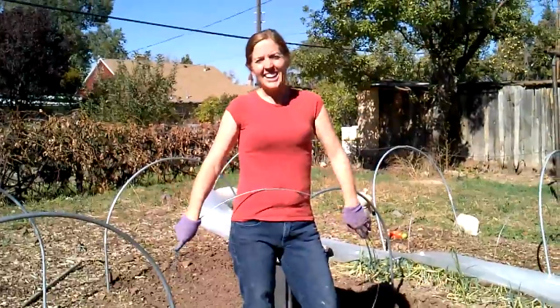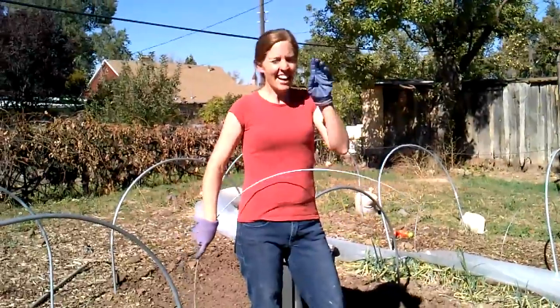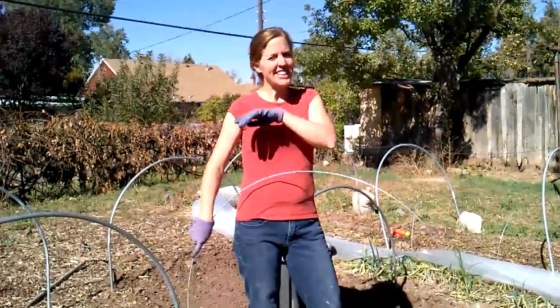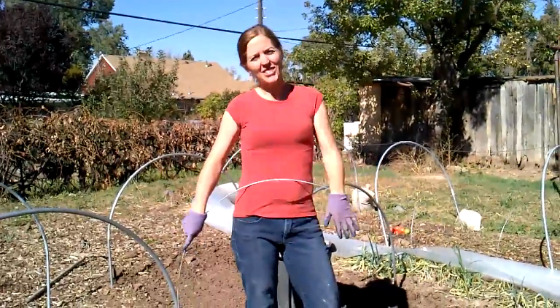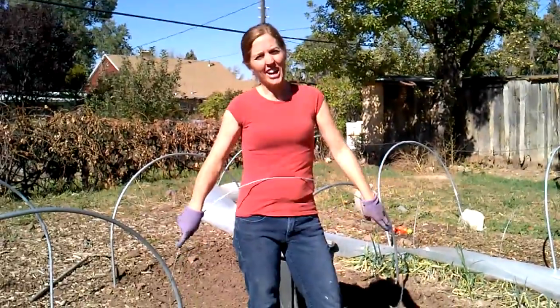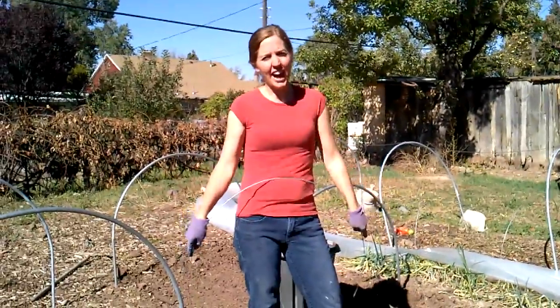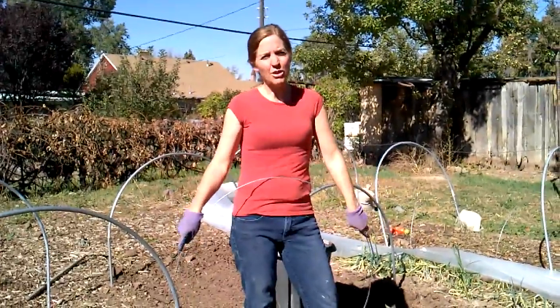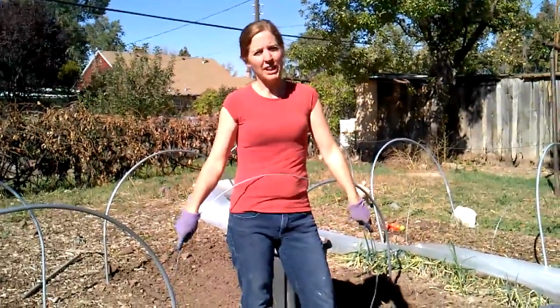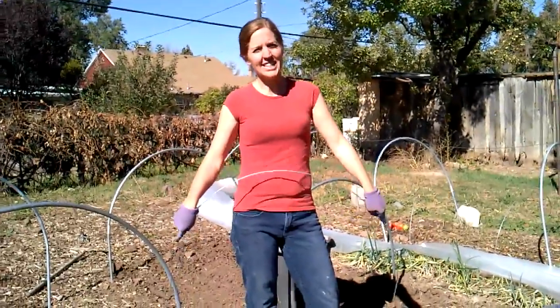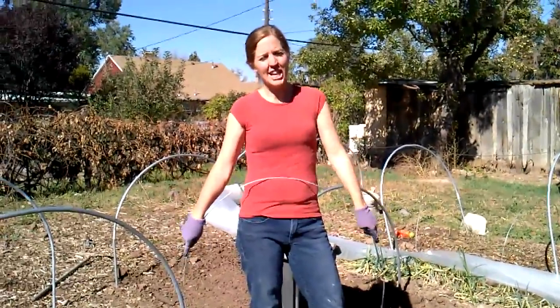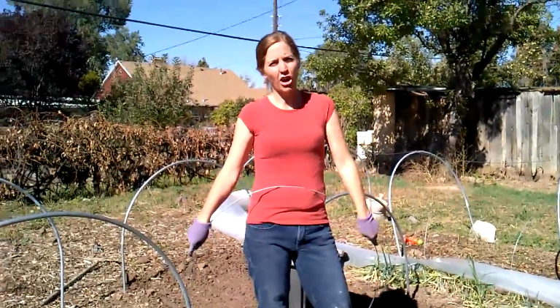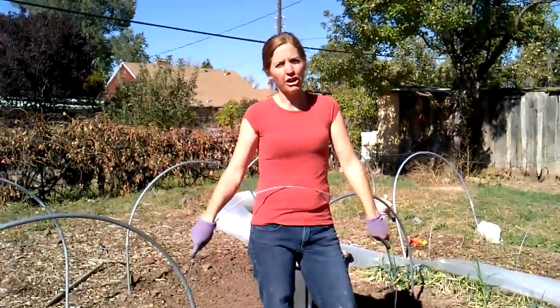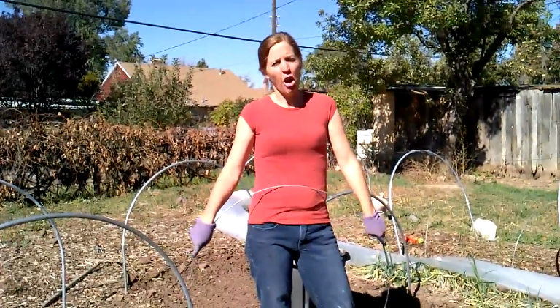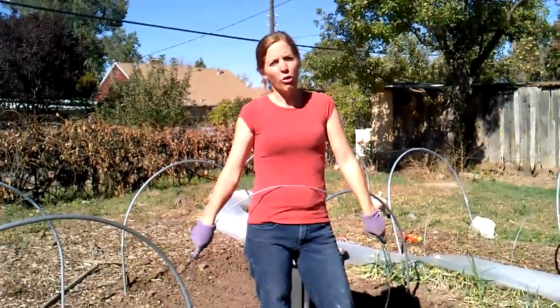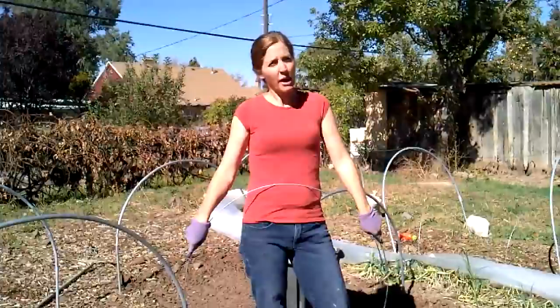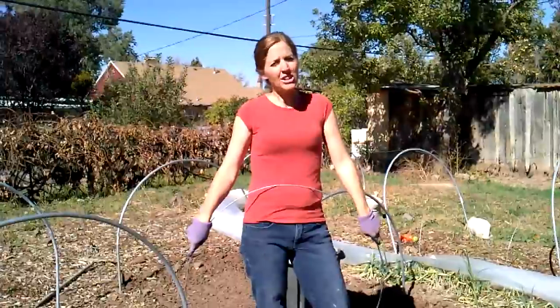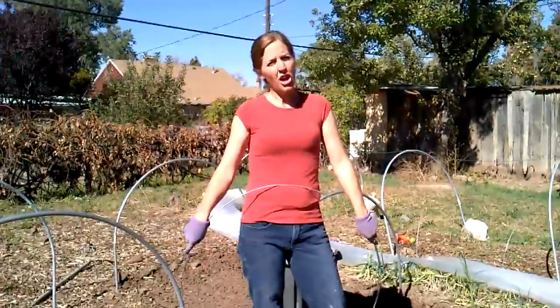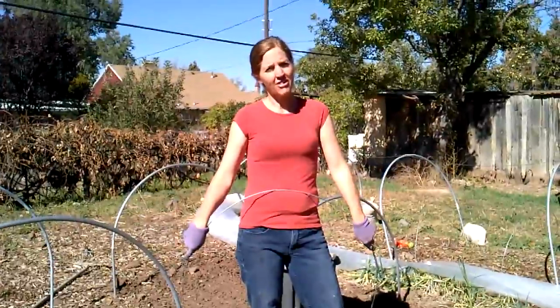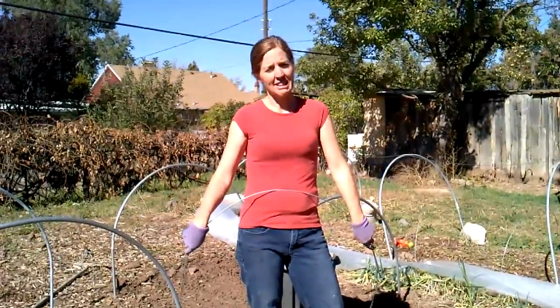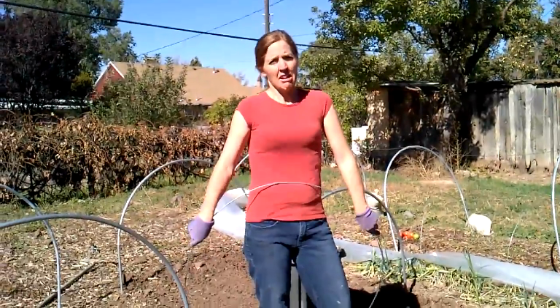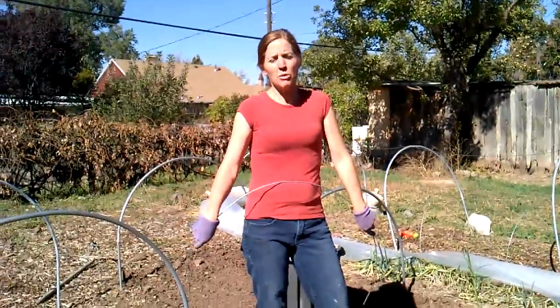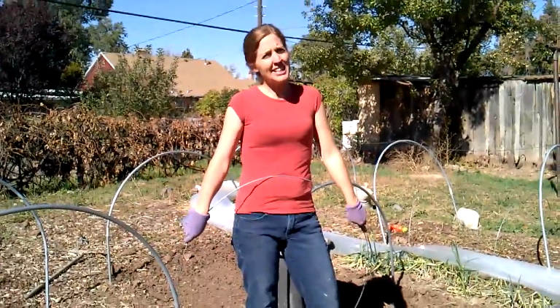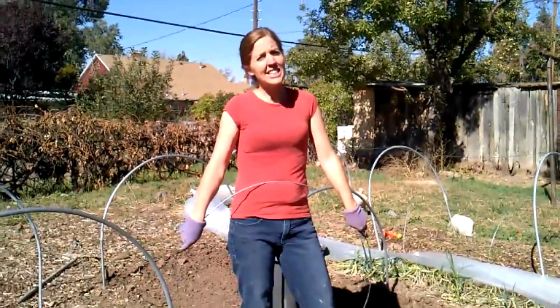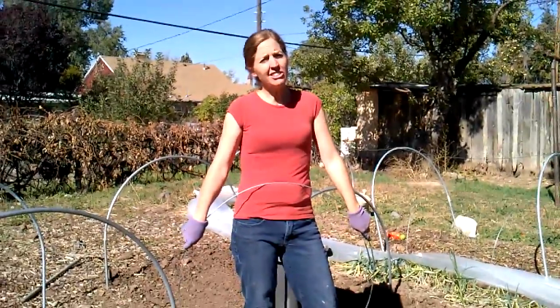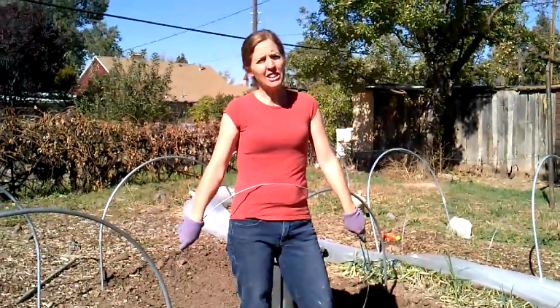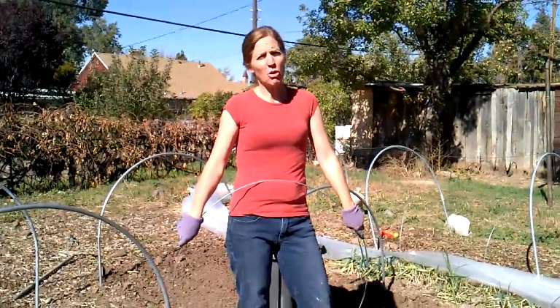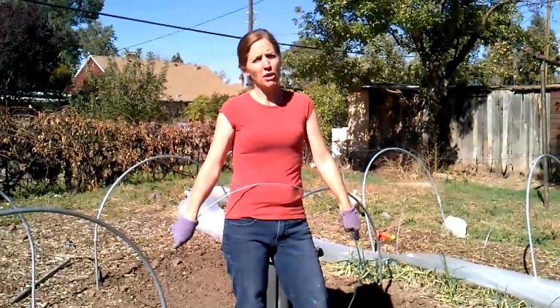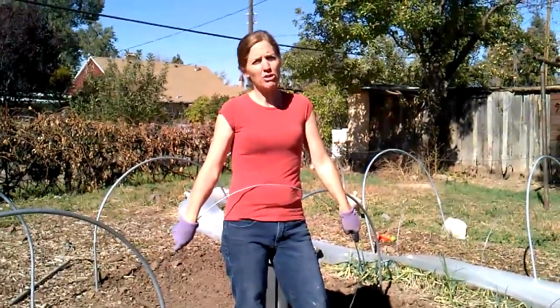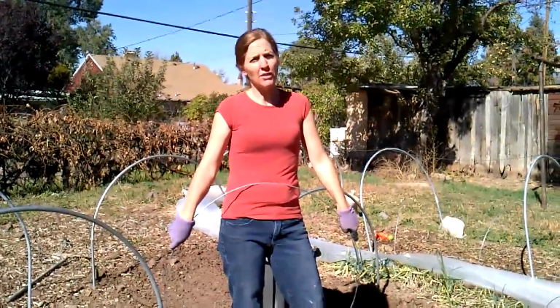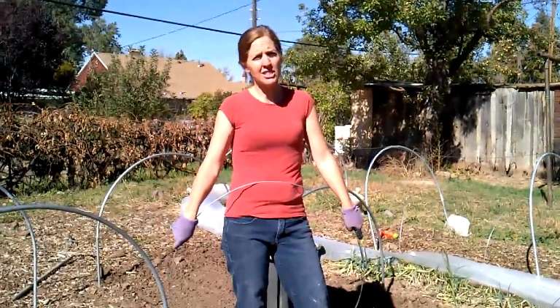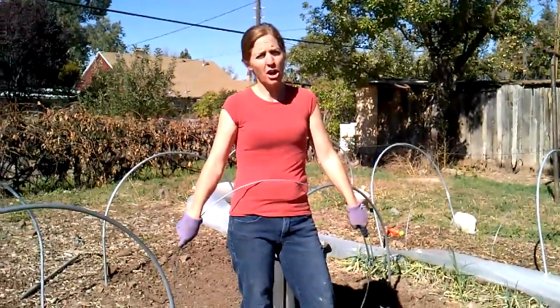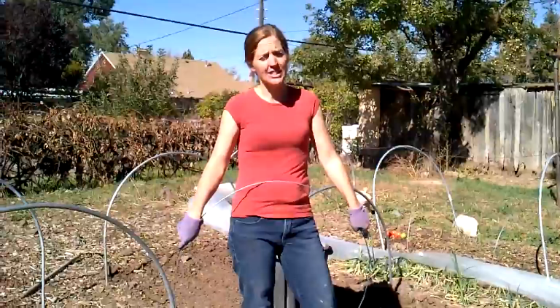Today I'm going to demonstrate how you can plant in a tunnel garden for a winter harvest. The planting is a little different than most people are used to when they are summer harvesting.